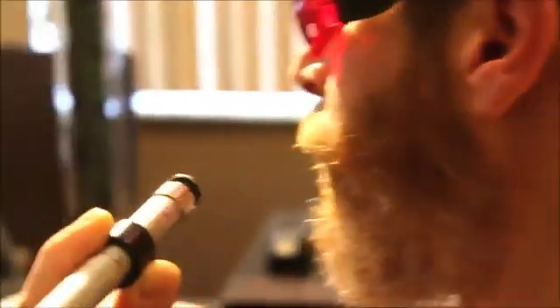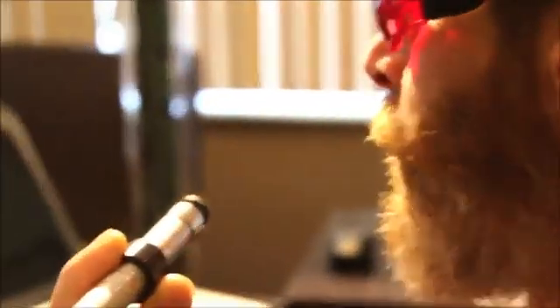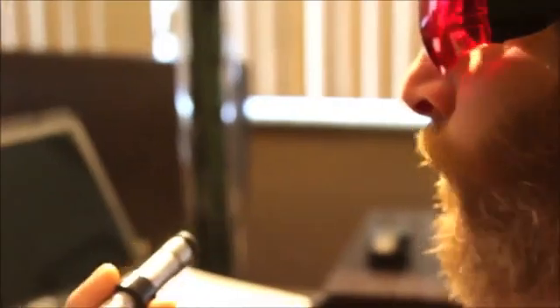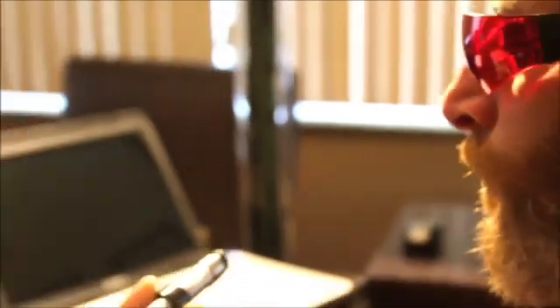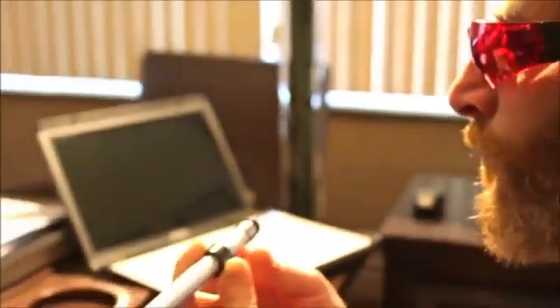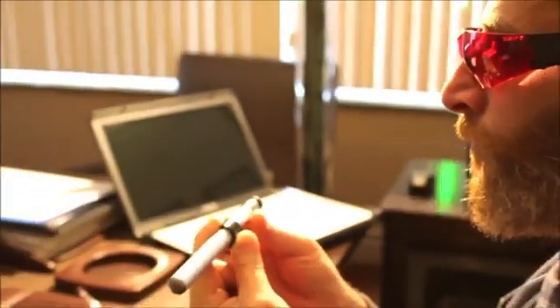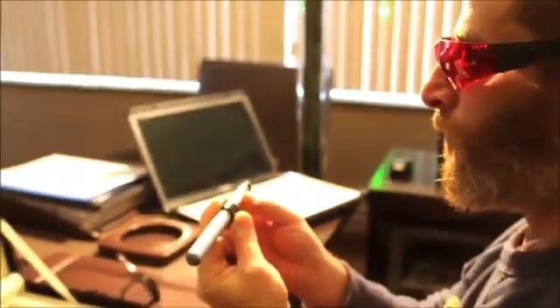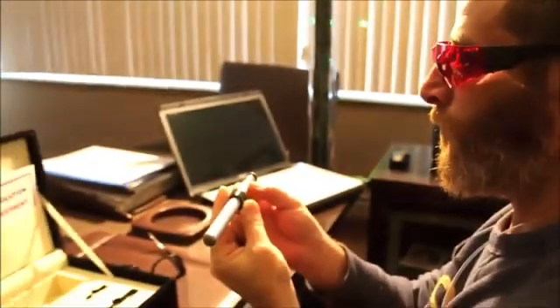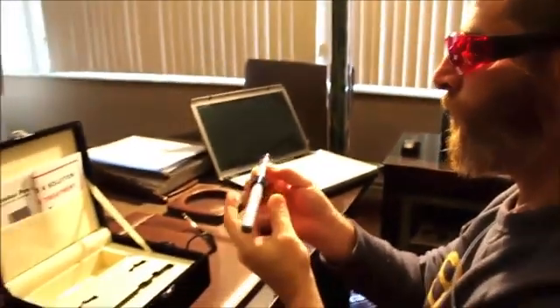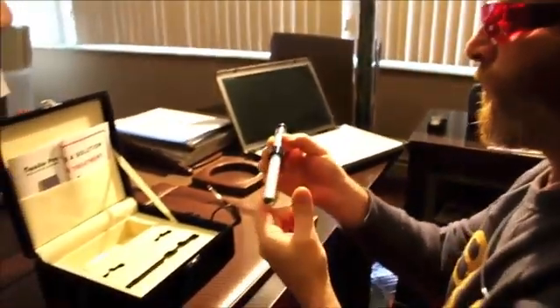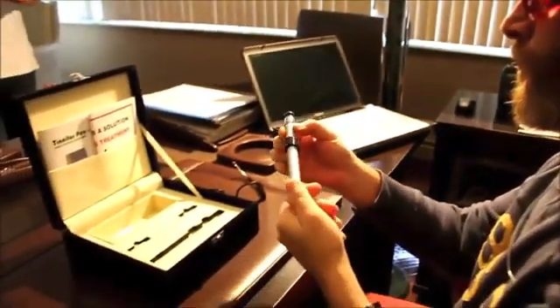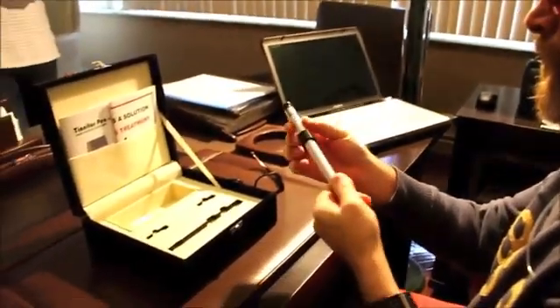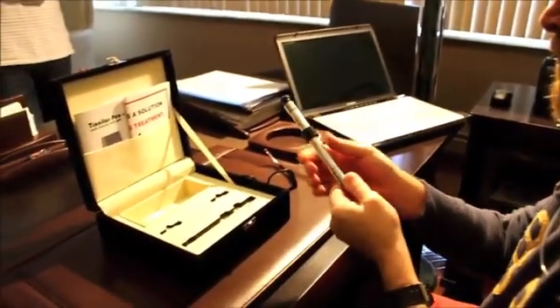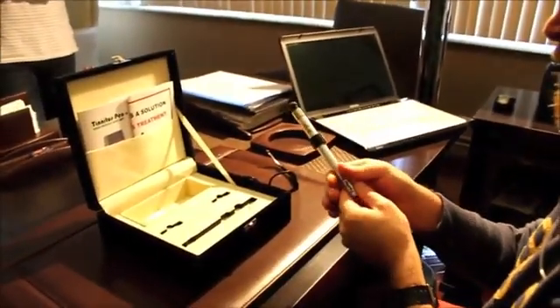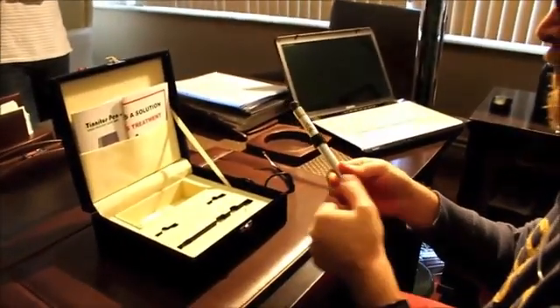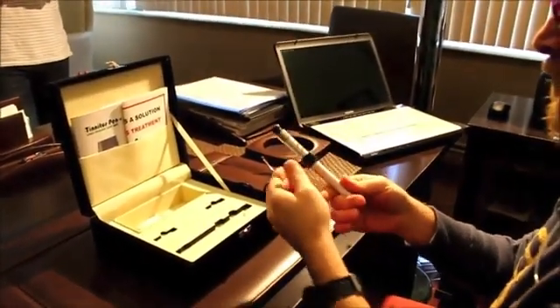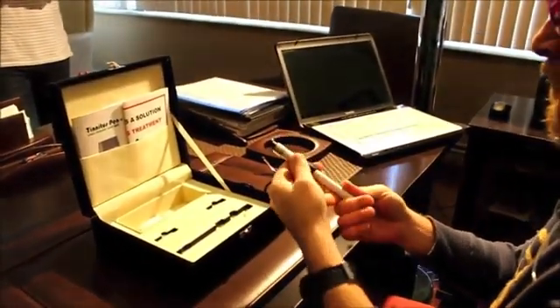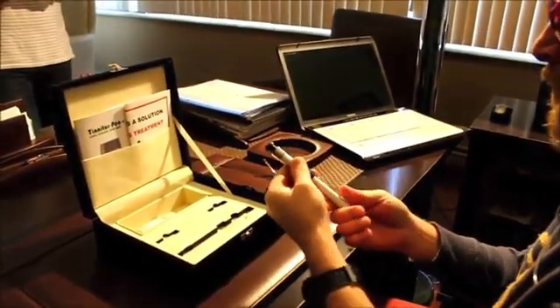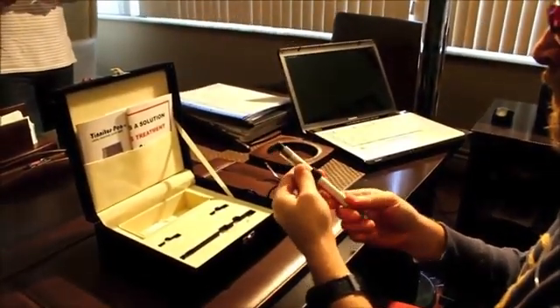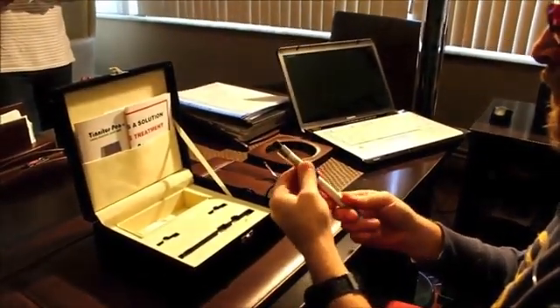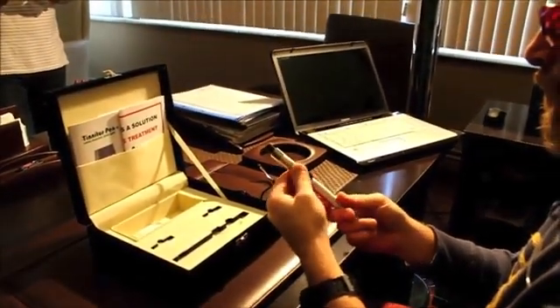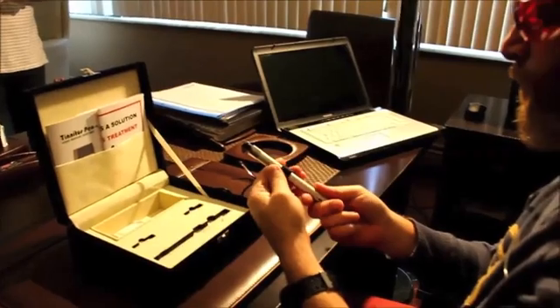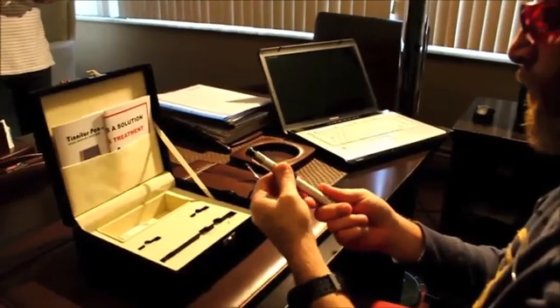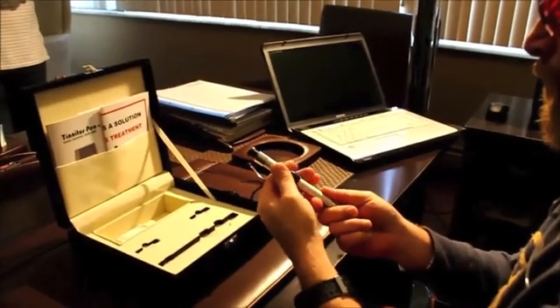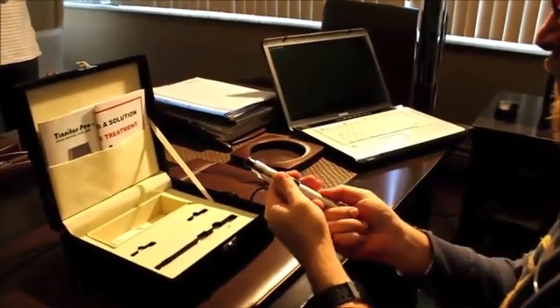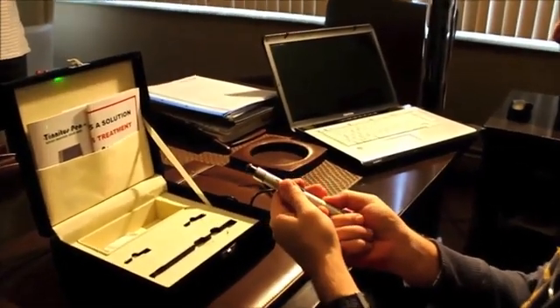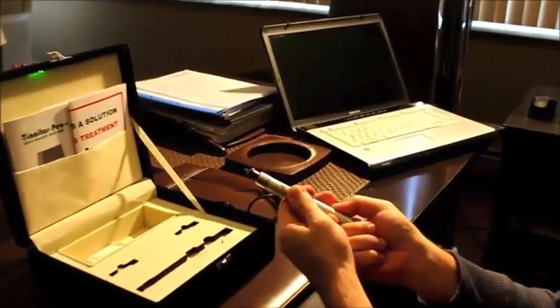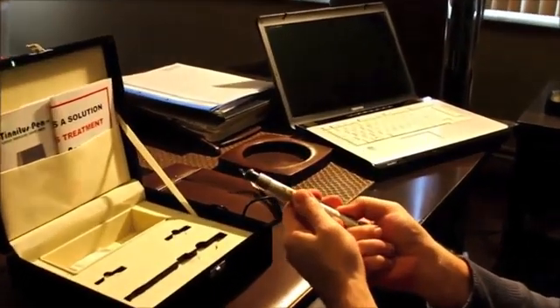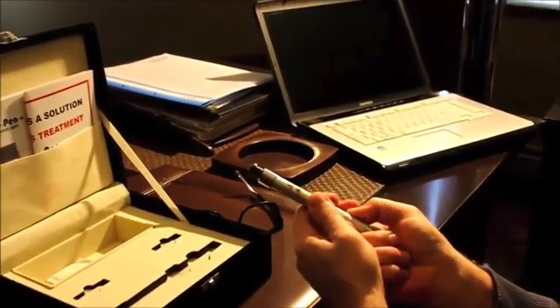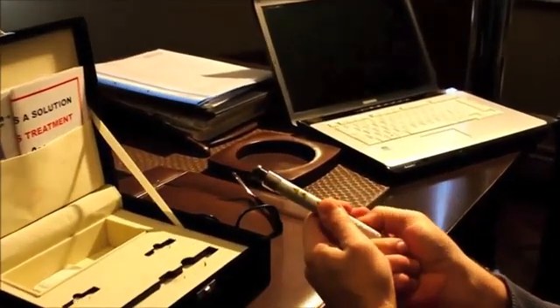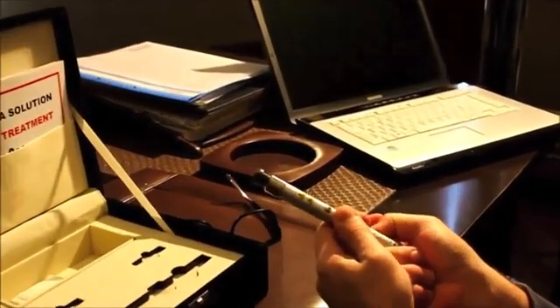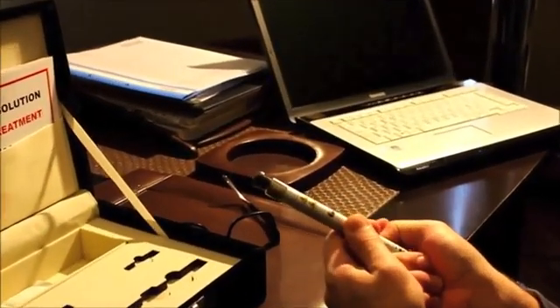After finishing the treatment, we will take off the safety lock to turn the device off and remove the batteries.